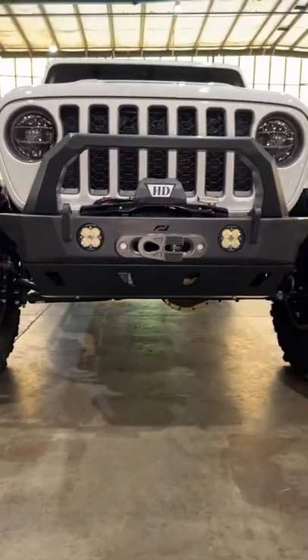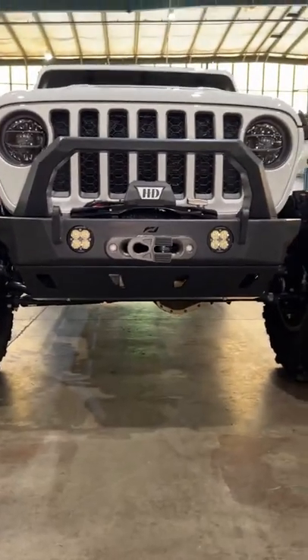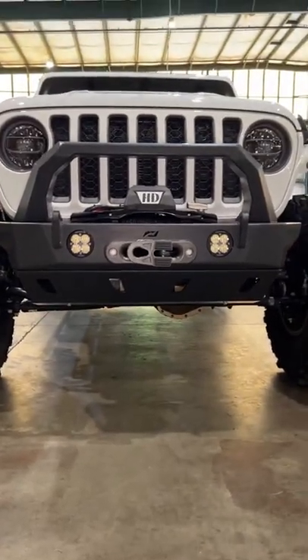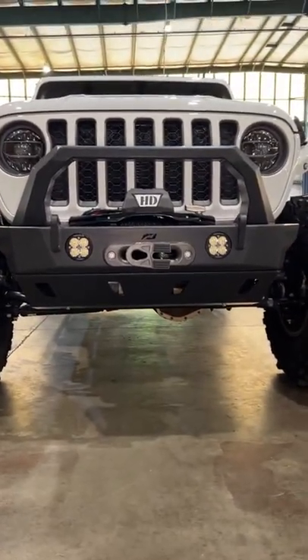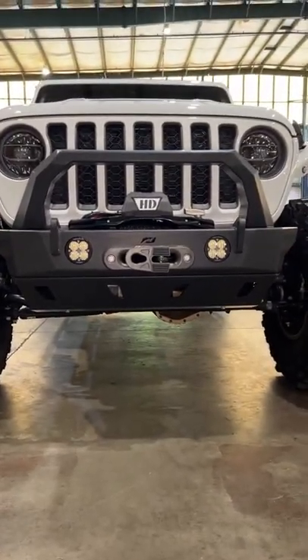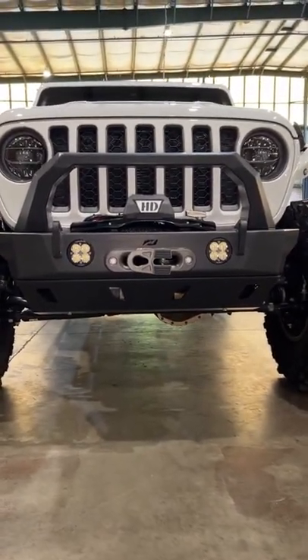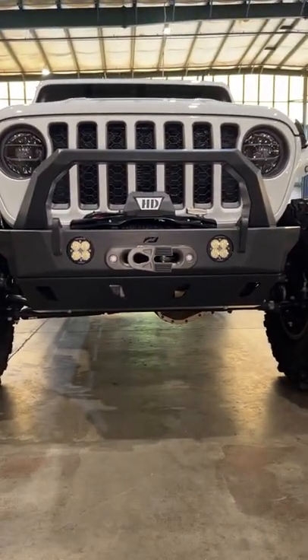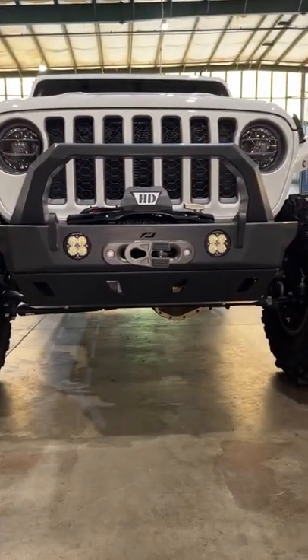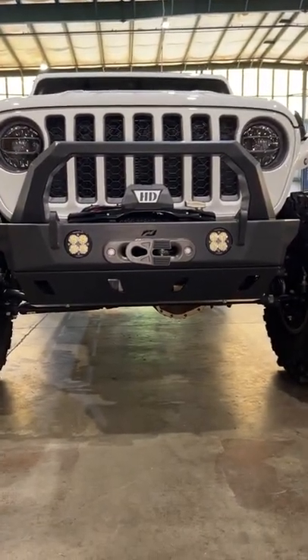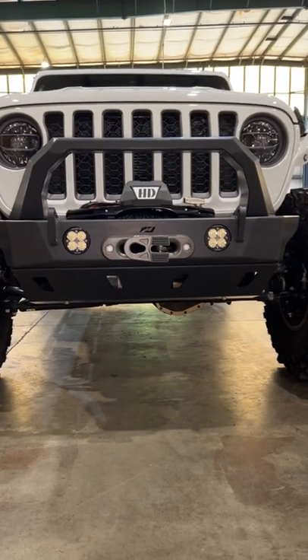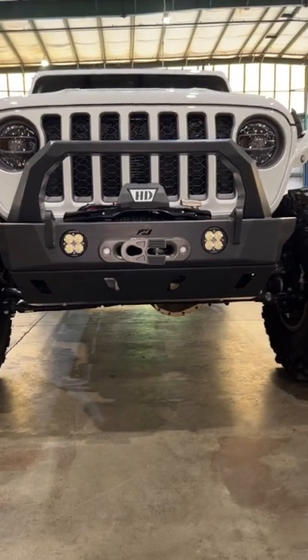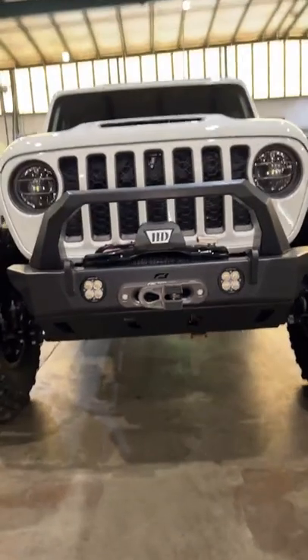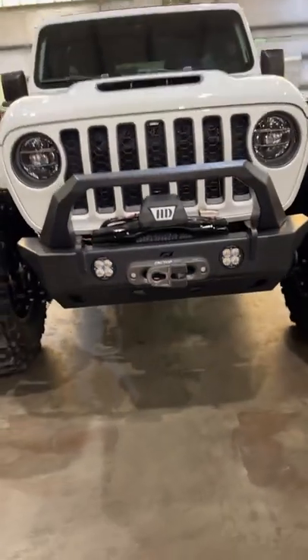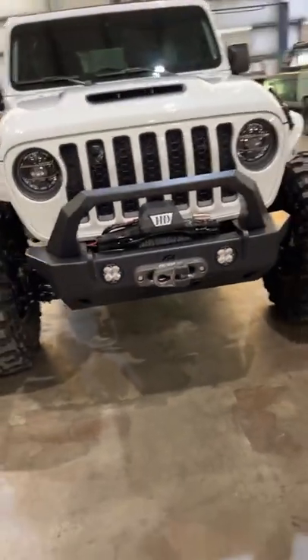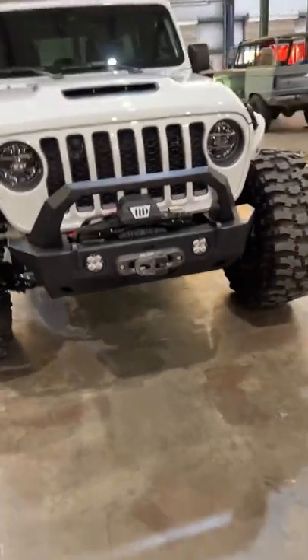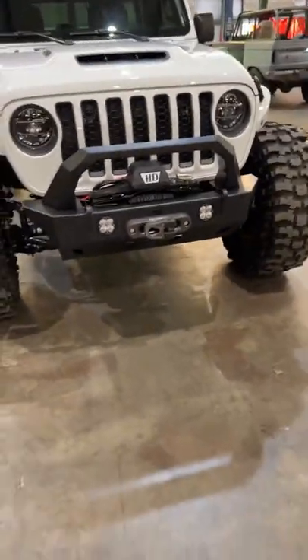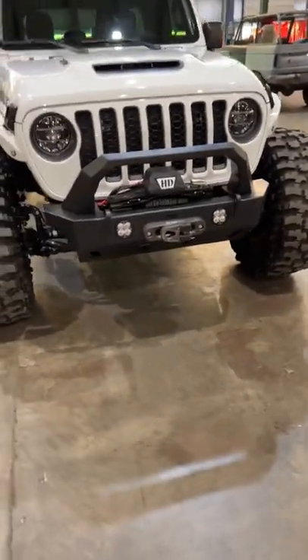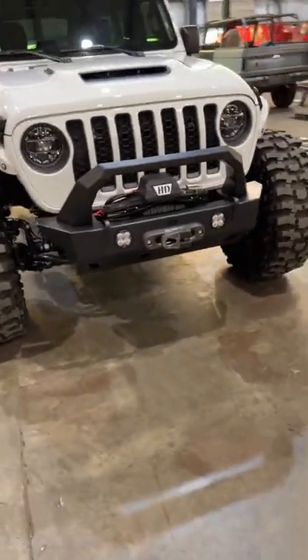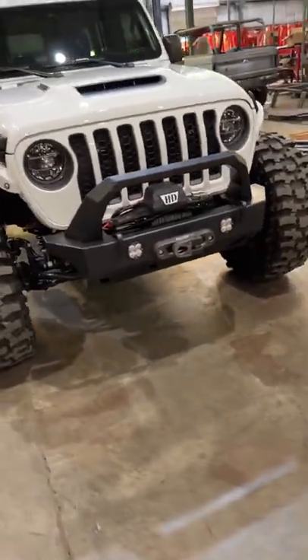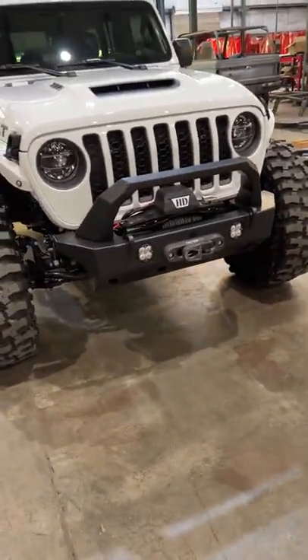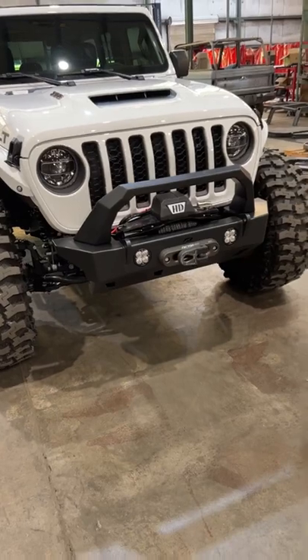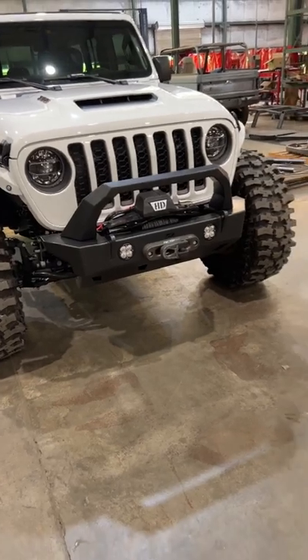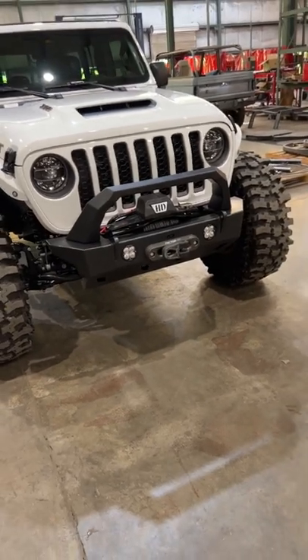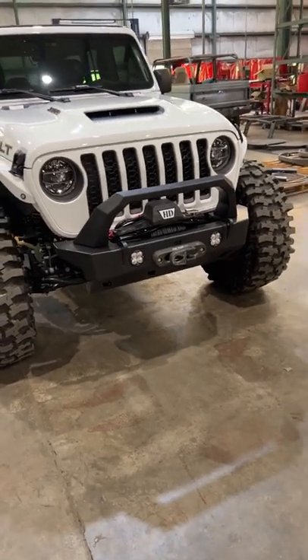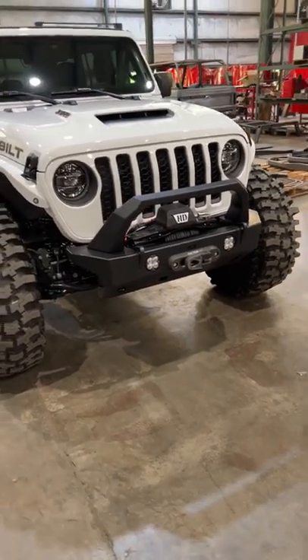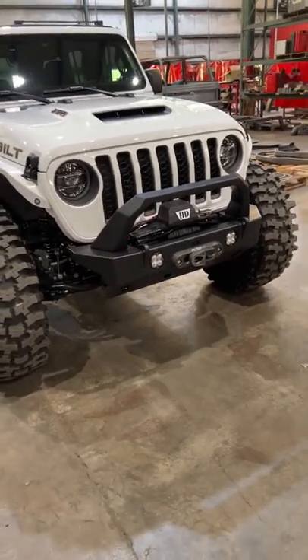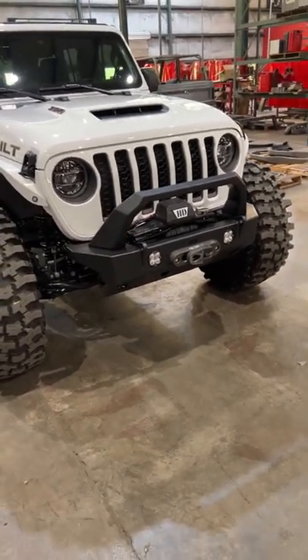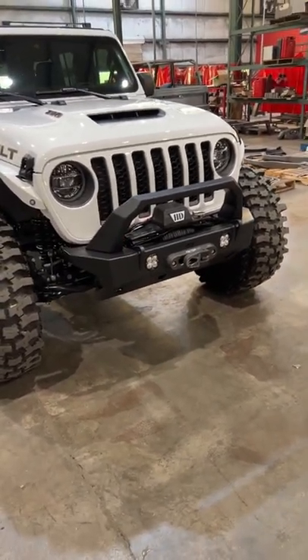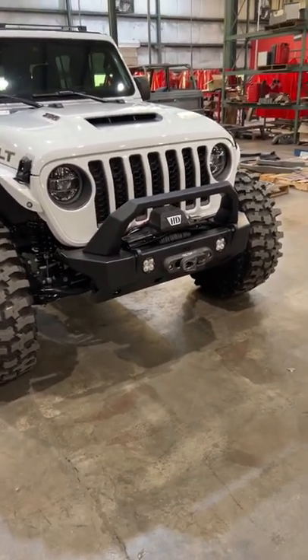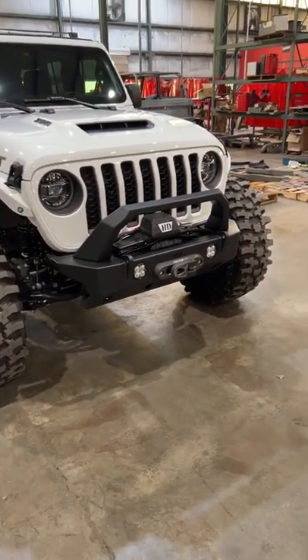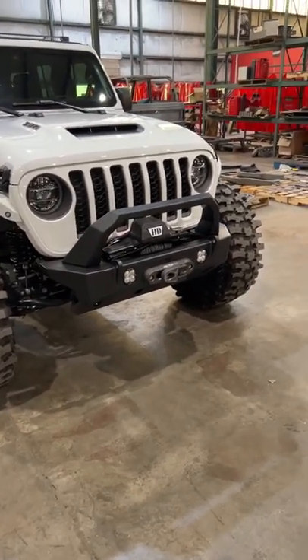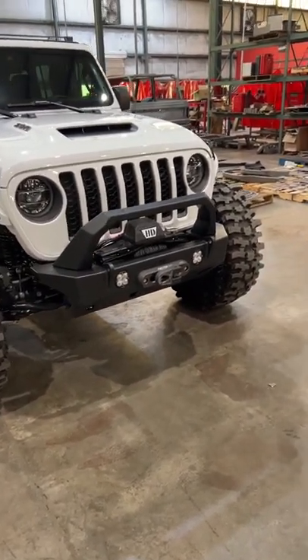The other thing that kind of stands out that we haven't done before is a fabricated bull bar. This bull bar will work on the Crusher HD obviously, but it'll also work on all of our other Crusher bumpers for both the JK and the JL.